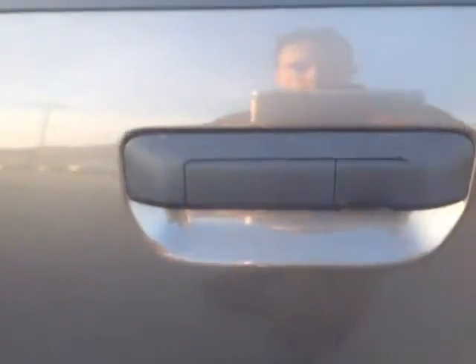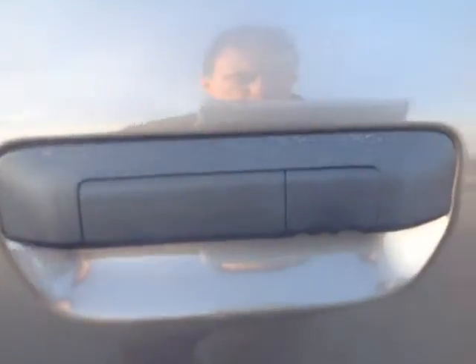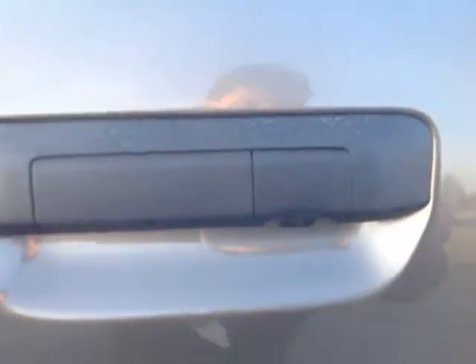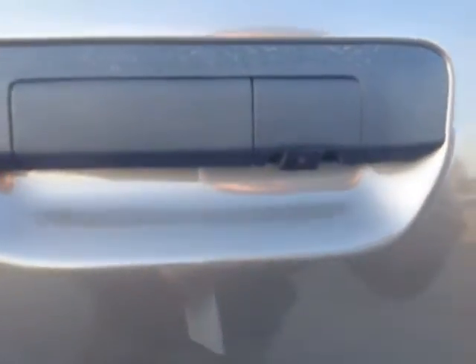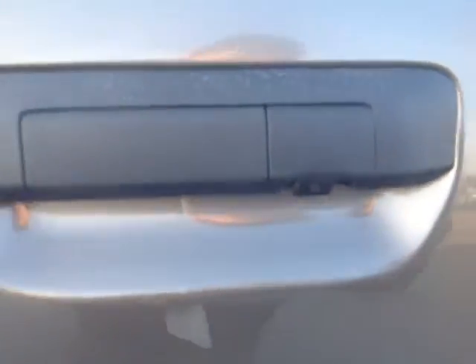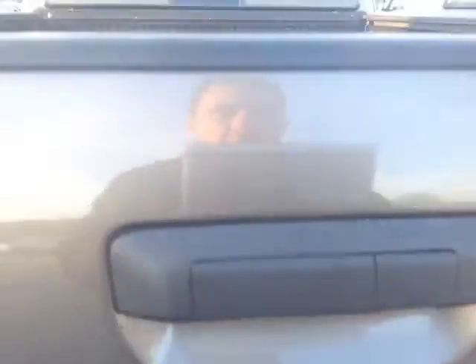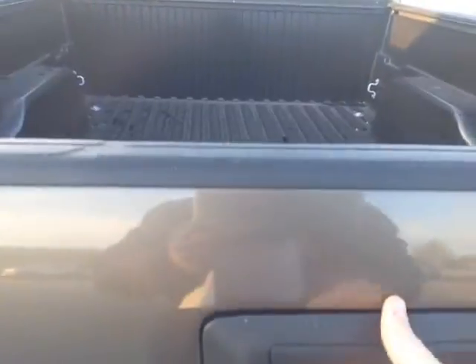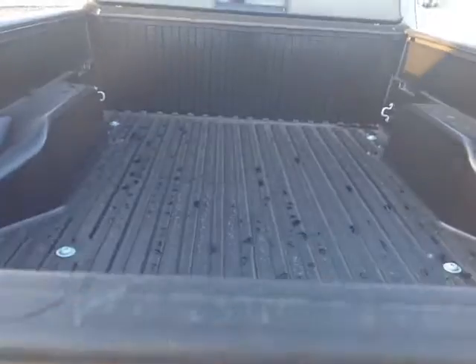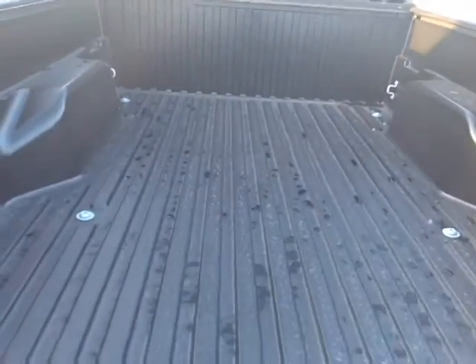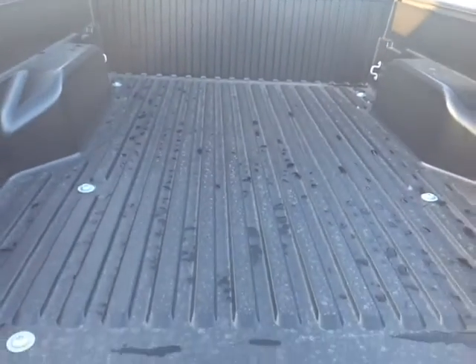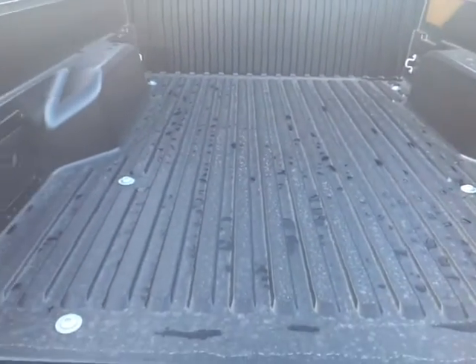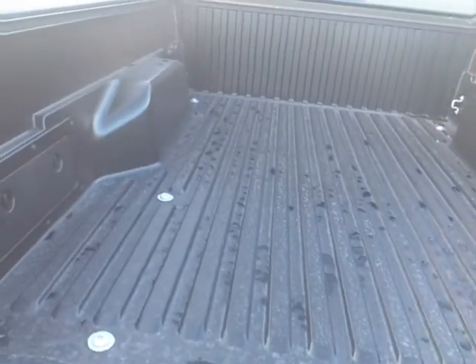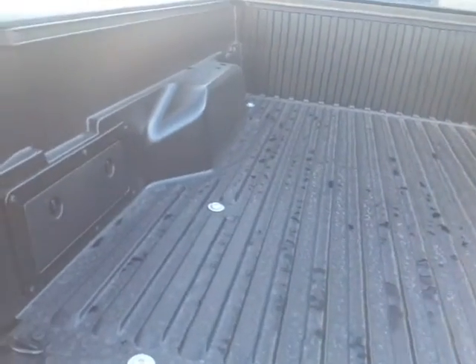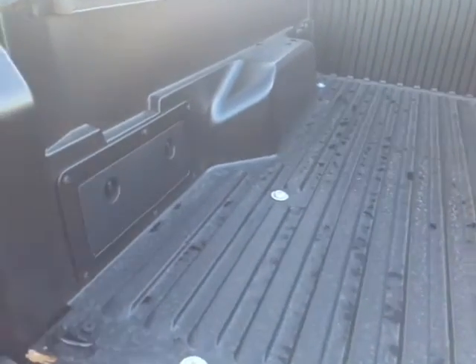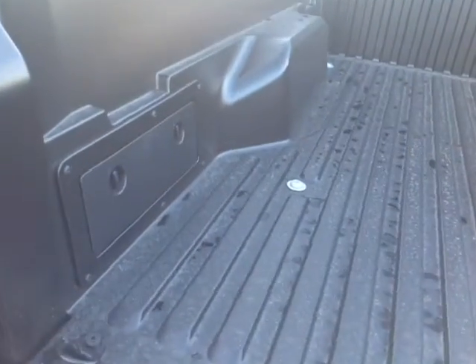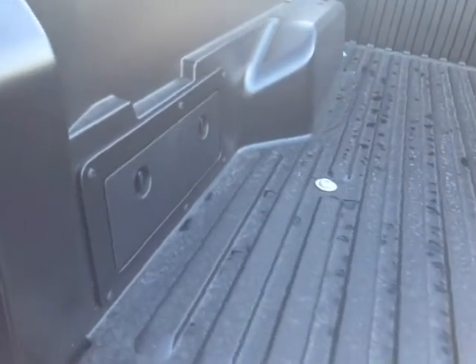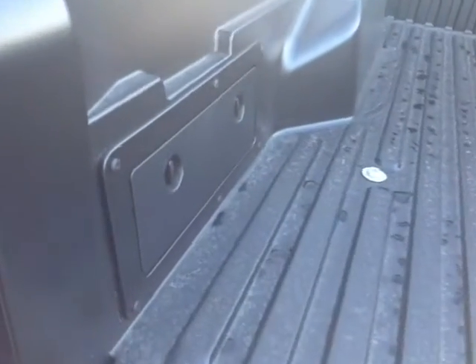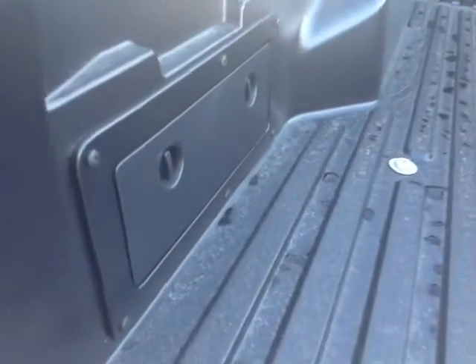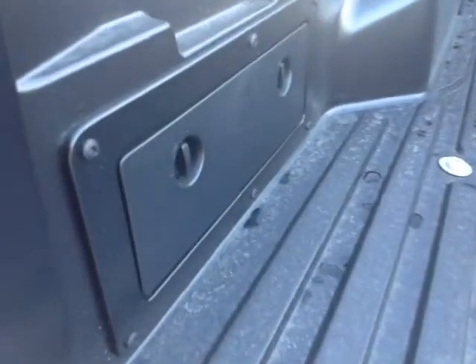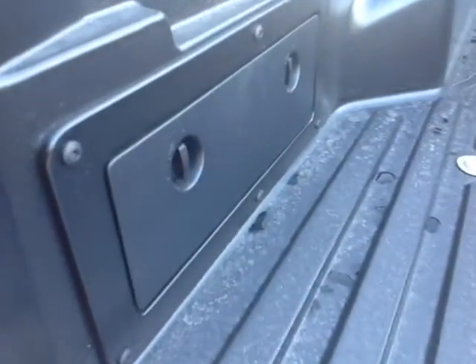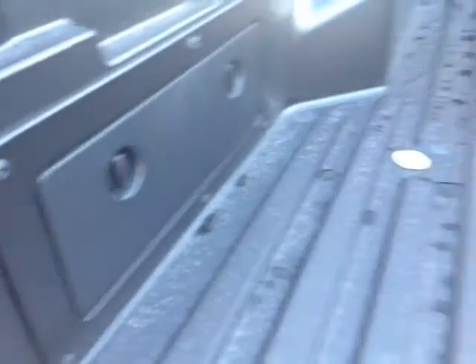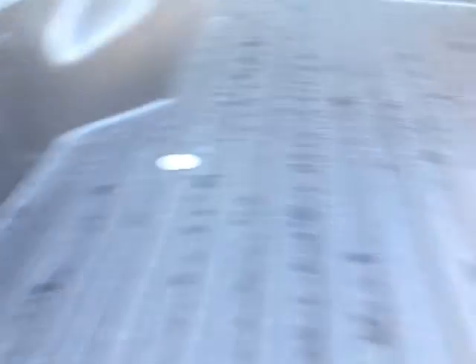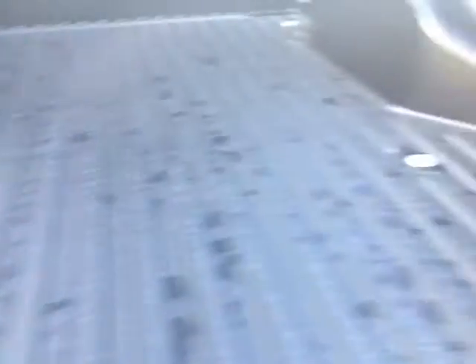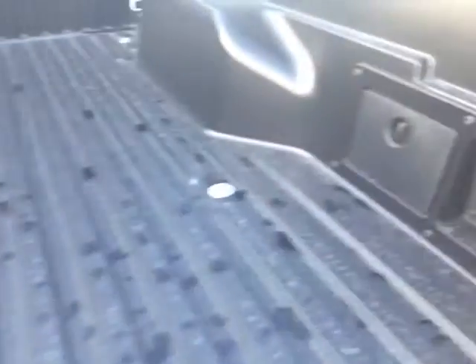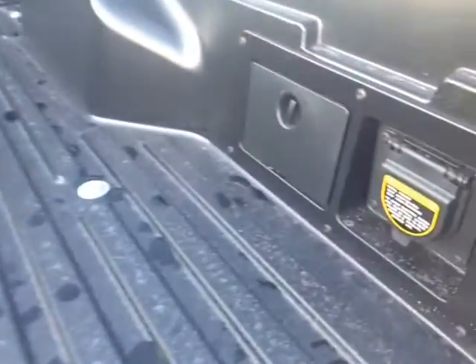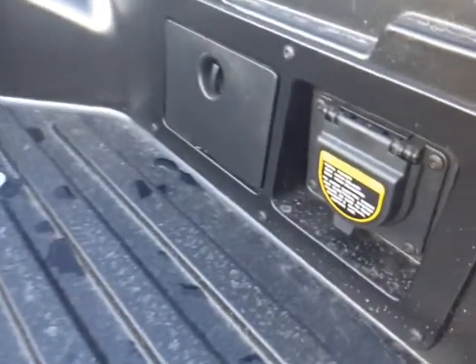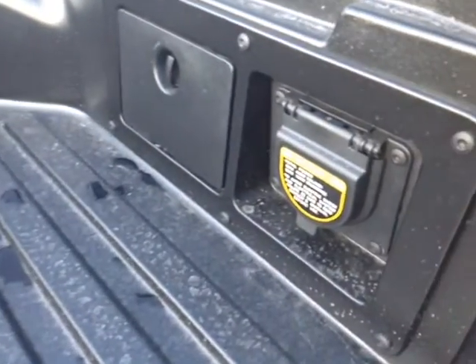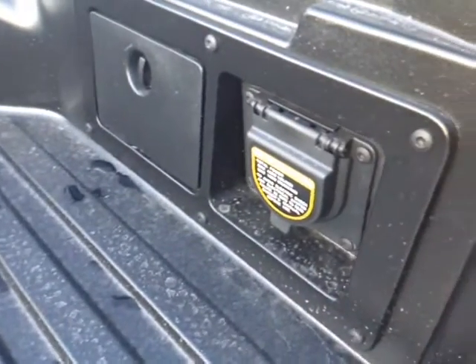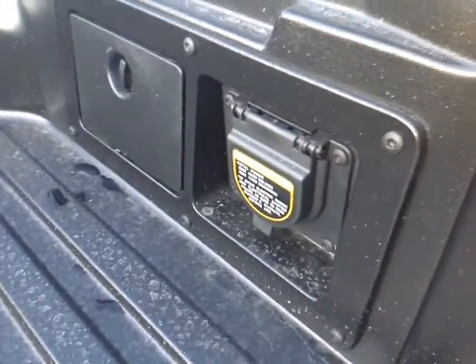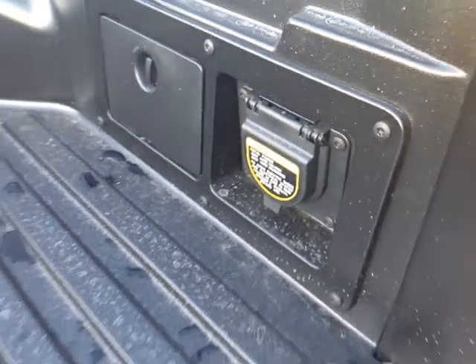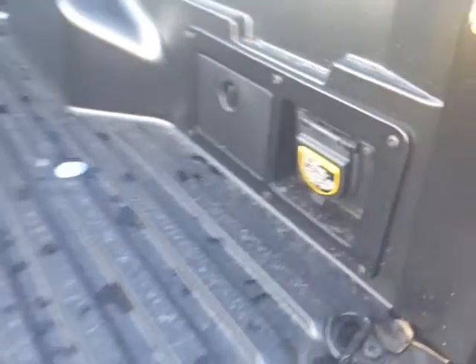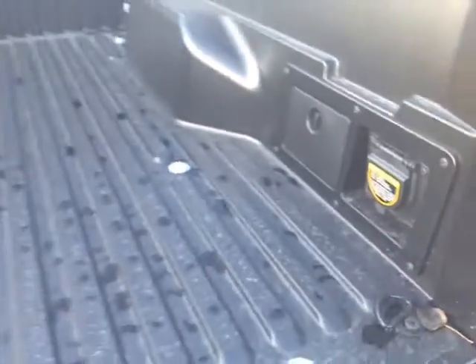We've got a built-in backup camera right in this handle here. Nice rugged carbonite material on the bed. You've got storage compartments on either side, as well as a 400-watt power supply.